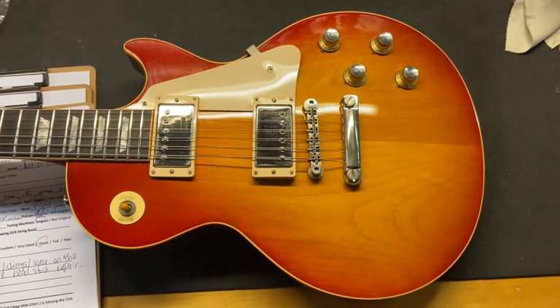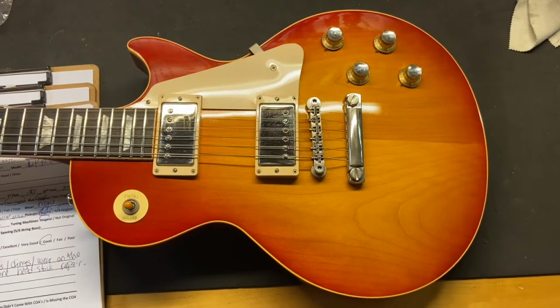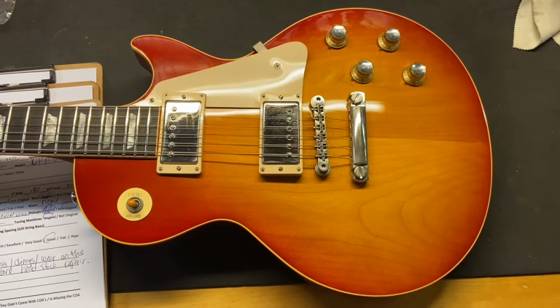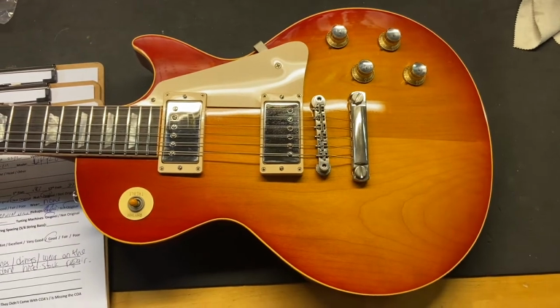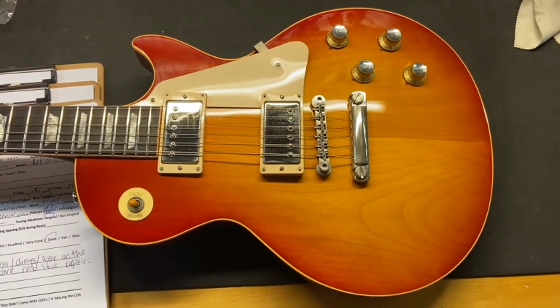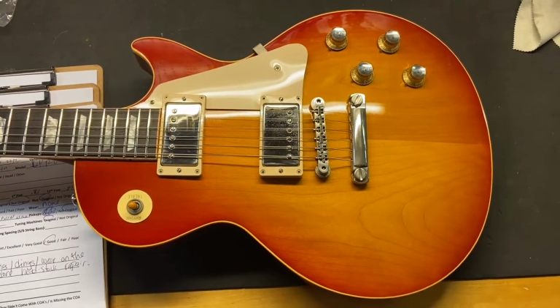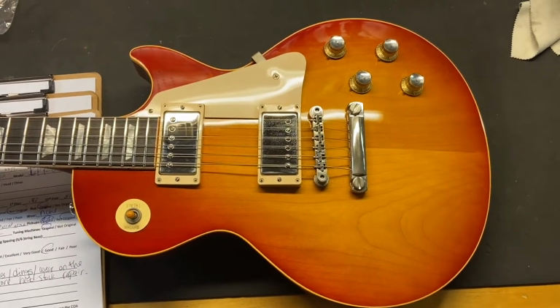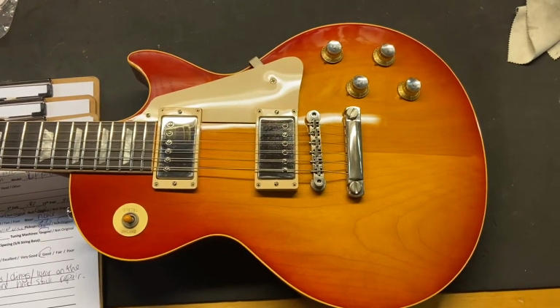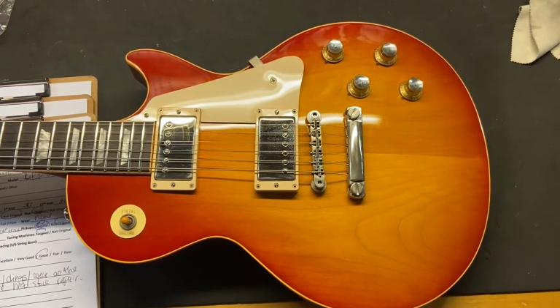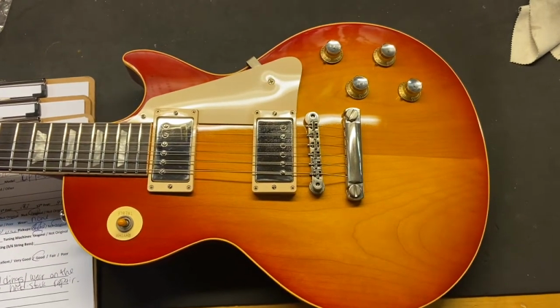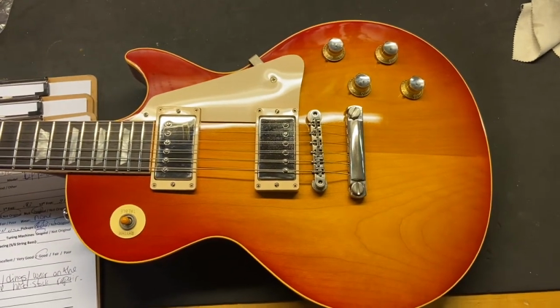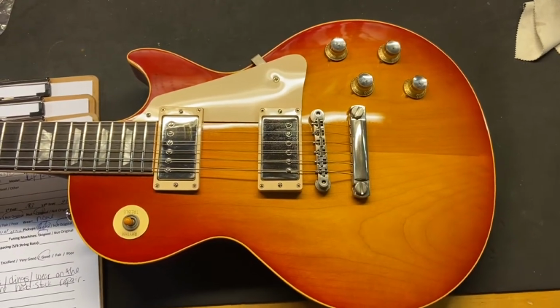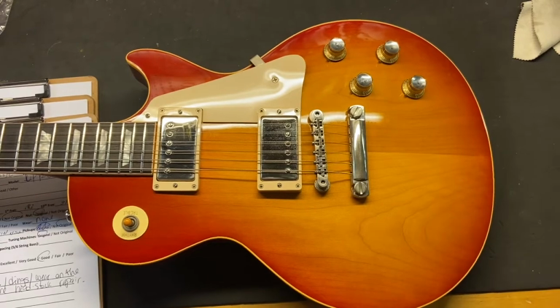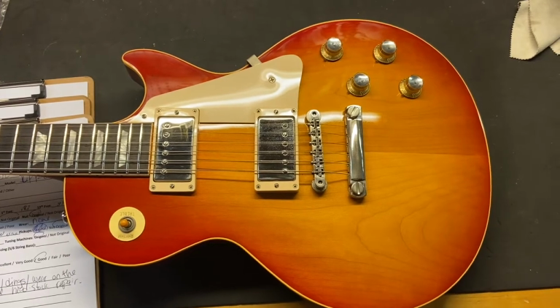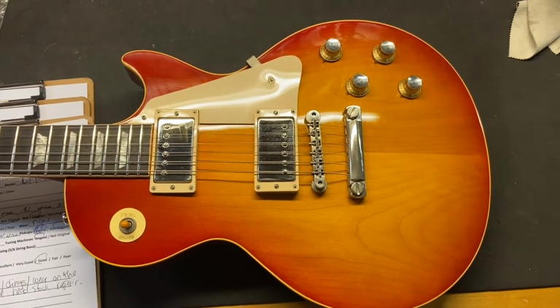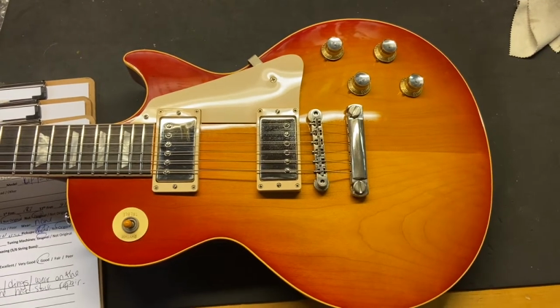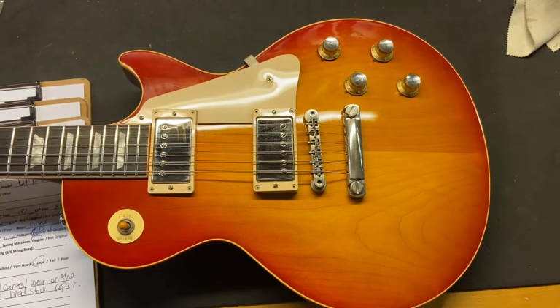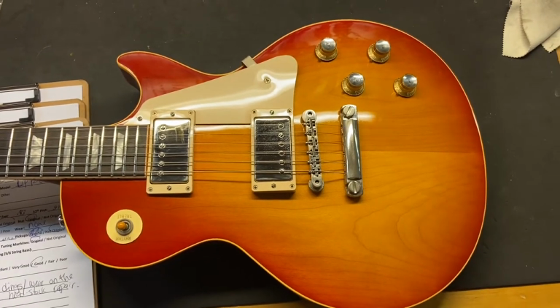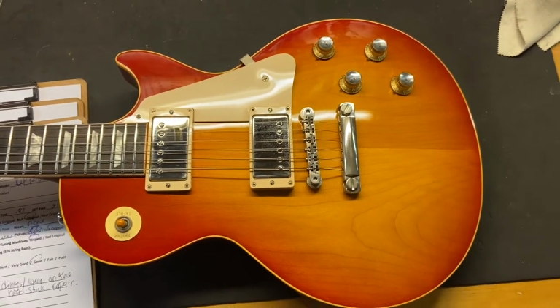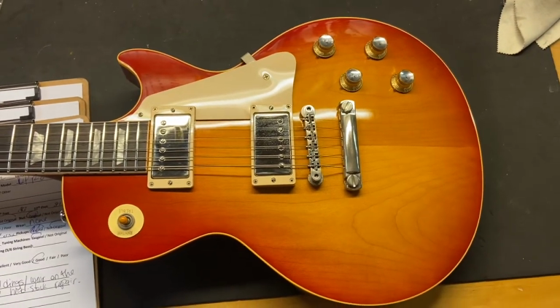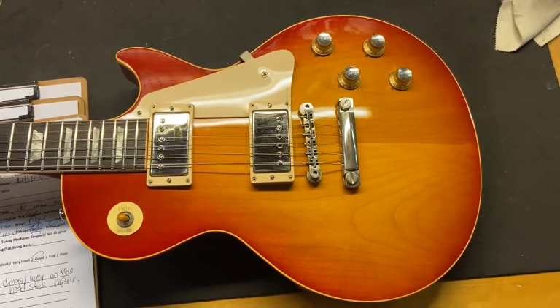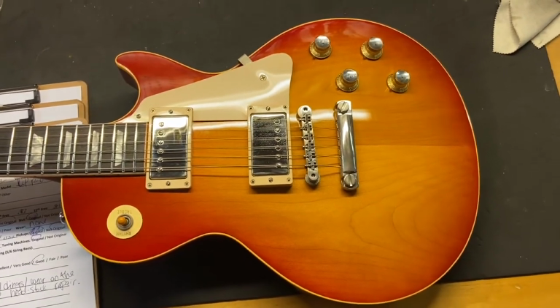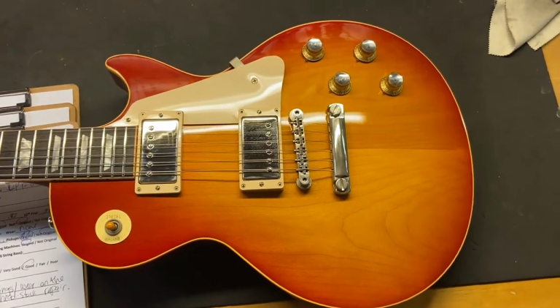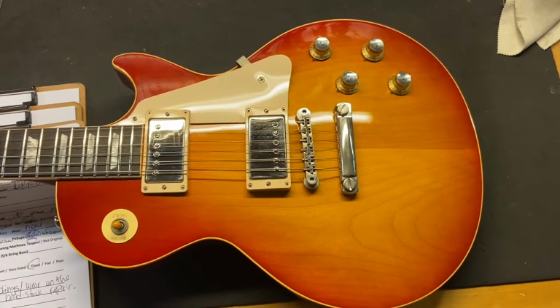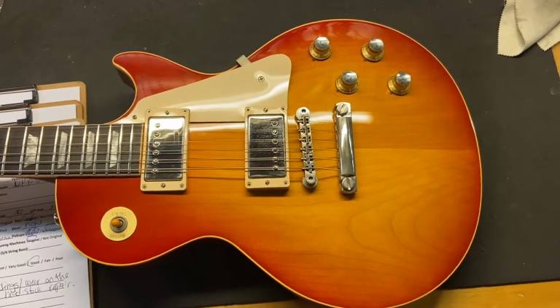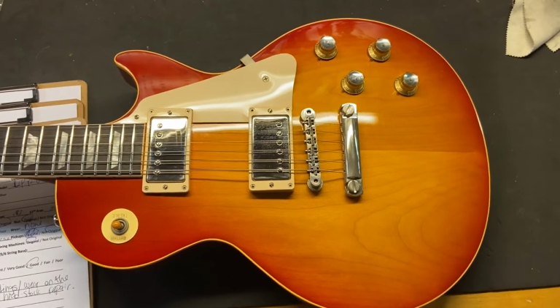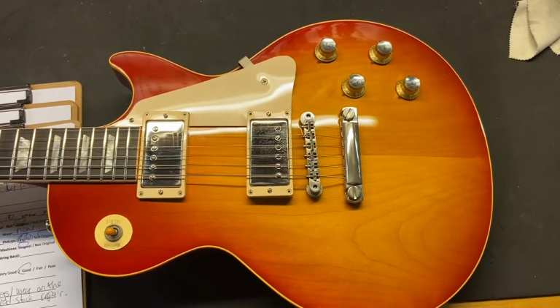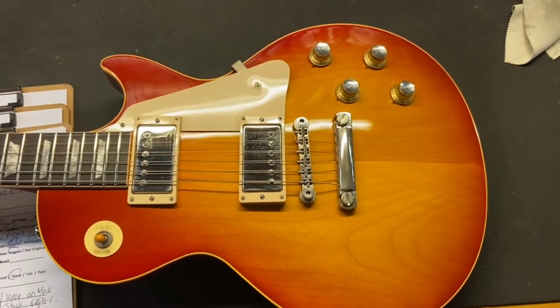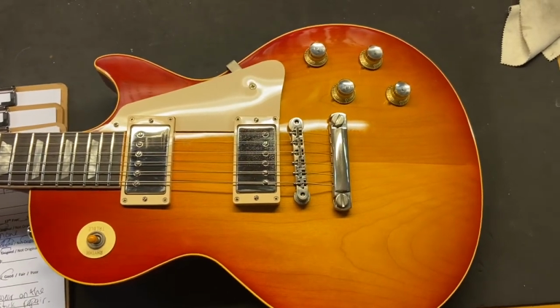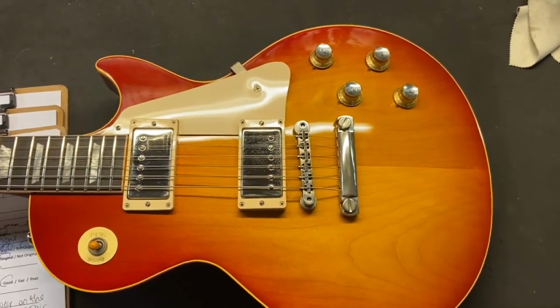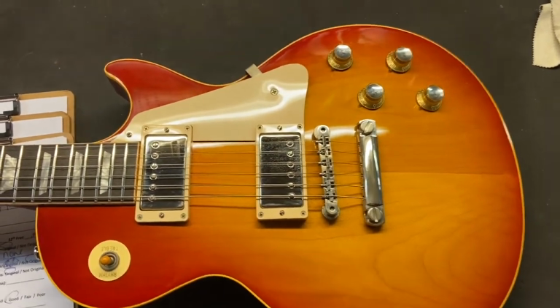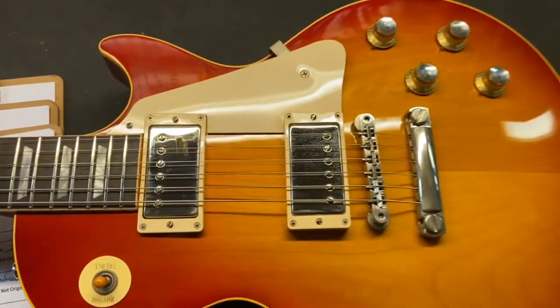He gave this one a seven and a half out of ten — it's in good shape. It's got some scratches, dings, some wear on the back, and then it has a very well done headstock repair that we'll get up close and check out.